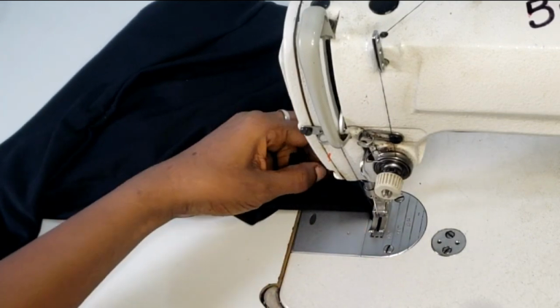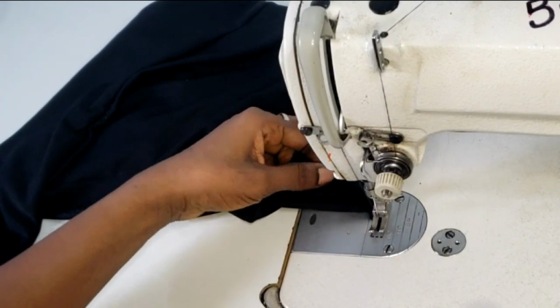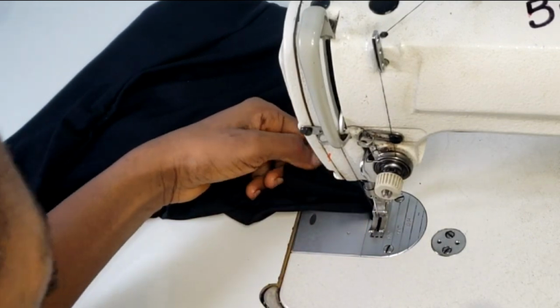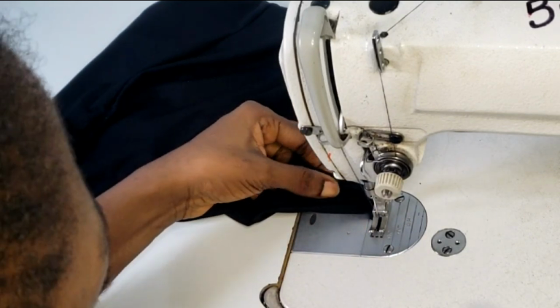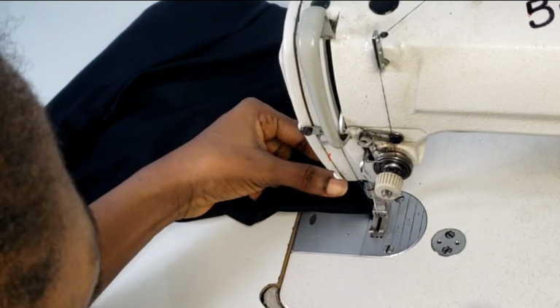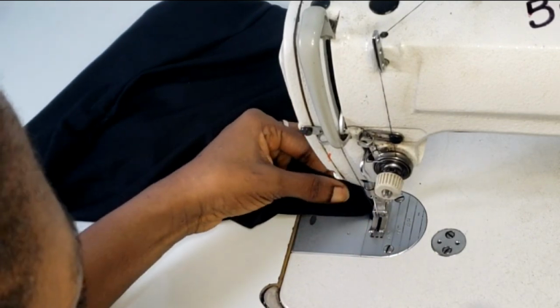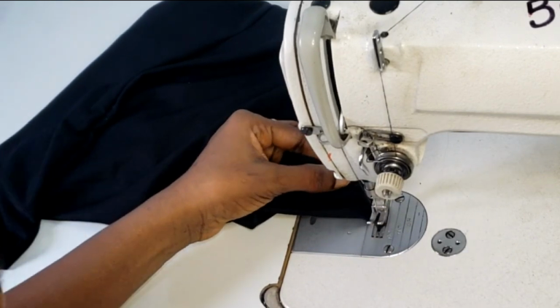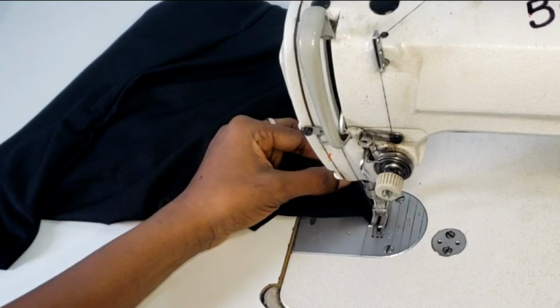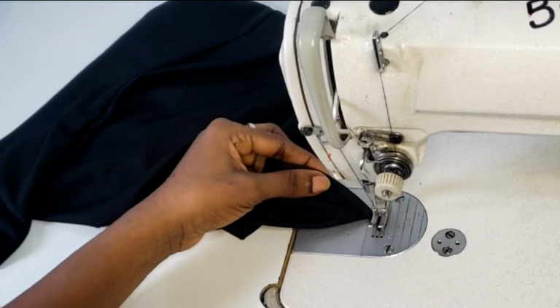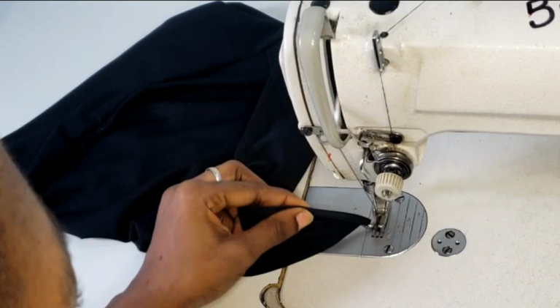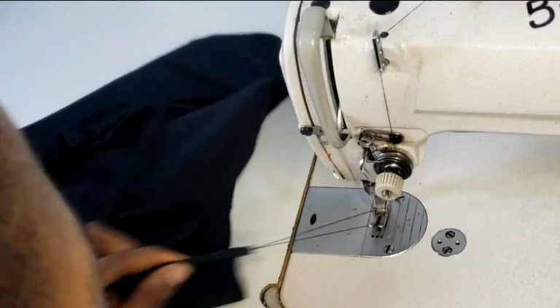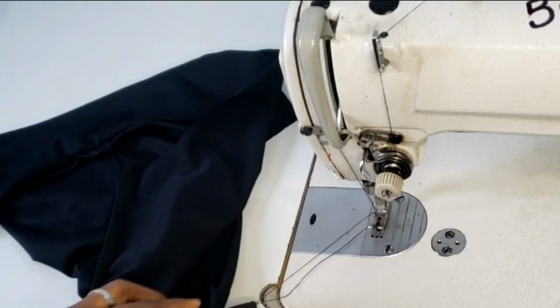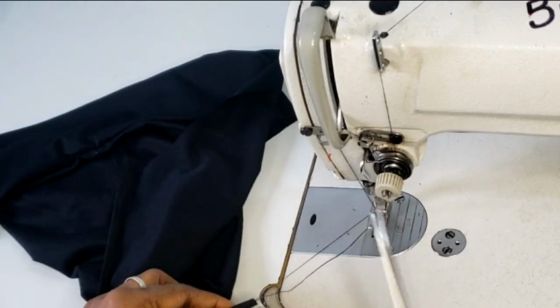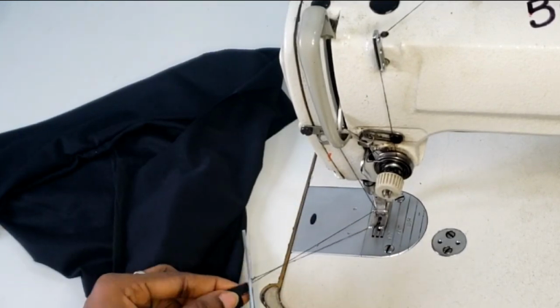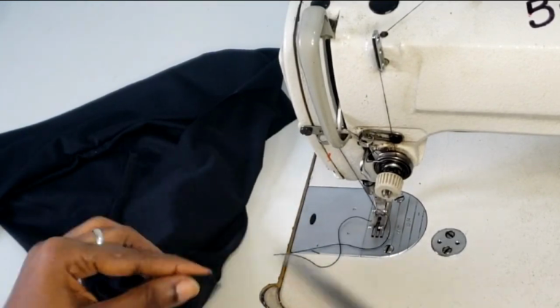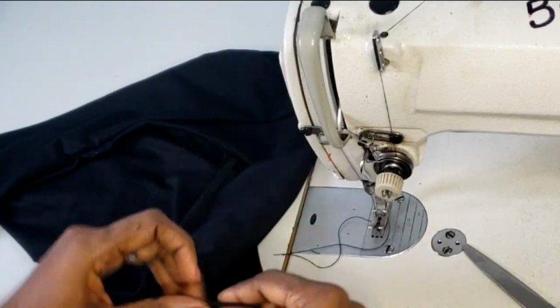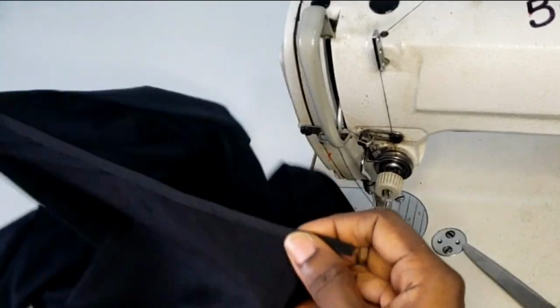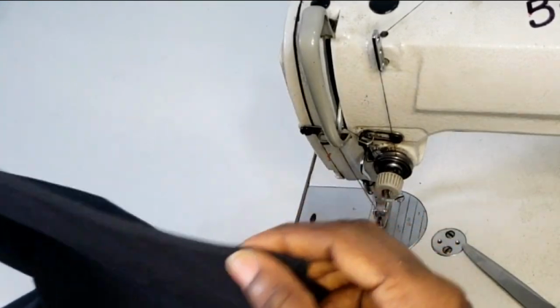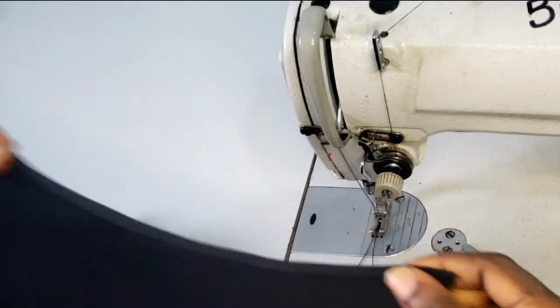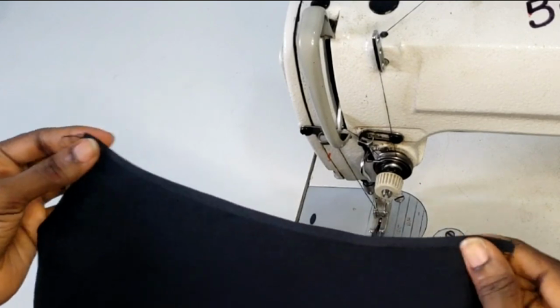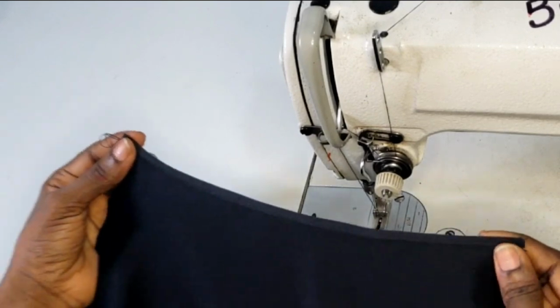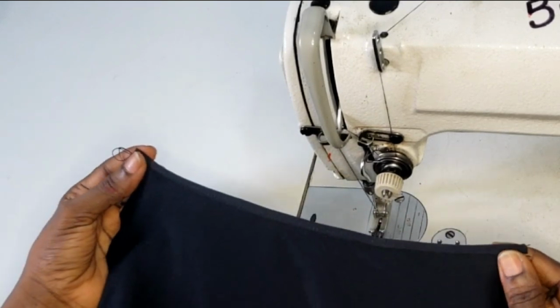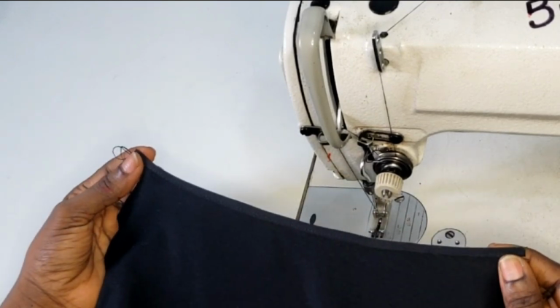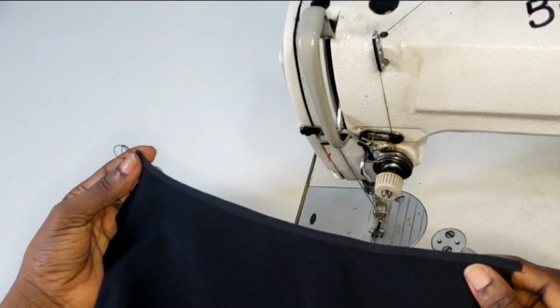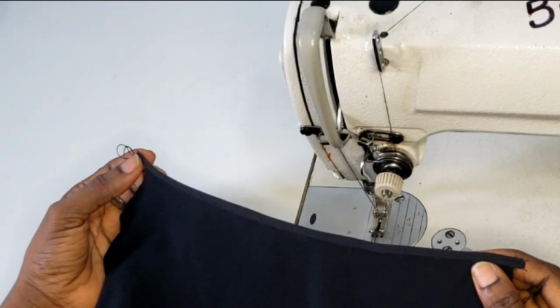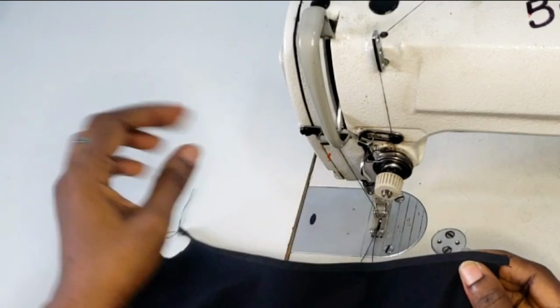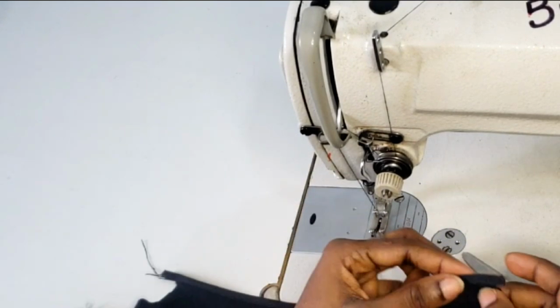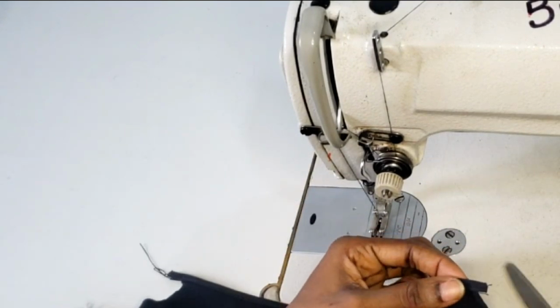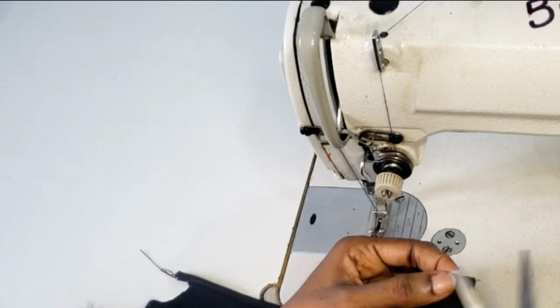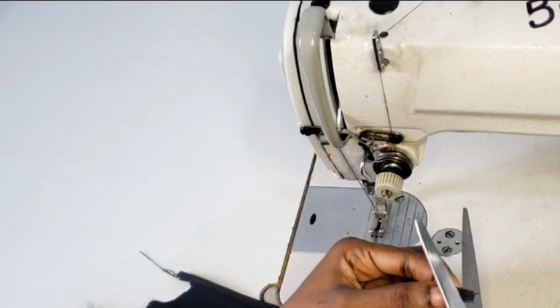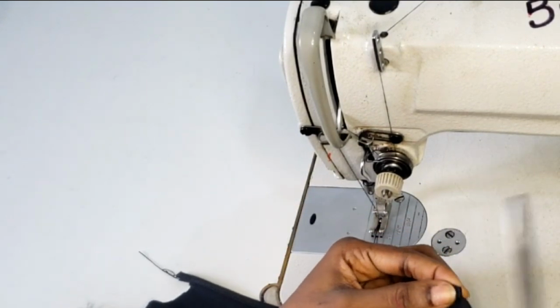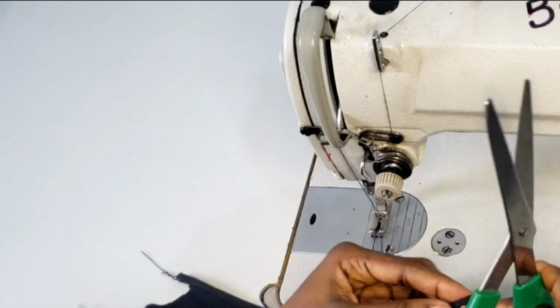This is what I have — very neat. I trim off the excess and then repeat the same process for the other neckline. Watch closely as I go through it again.